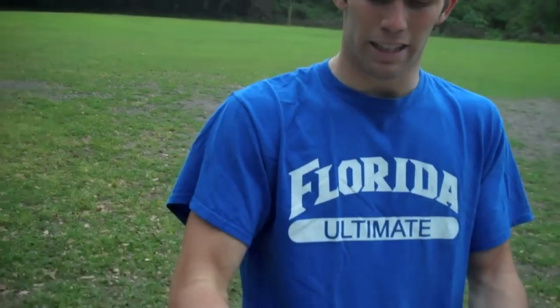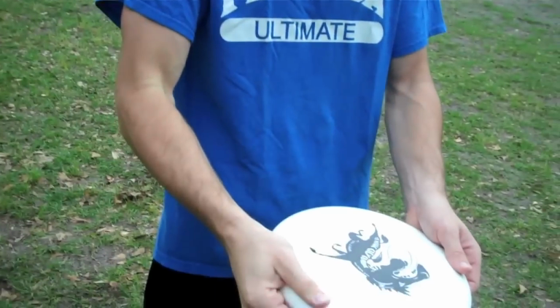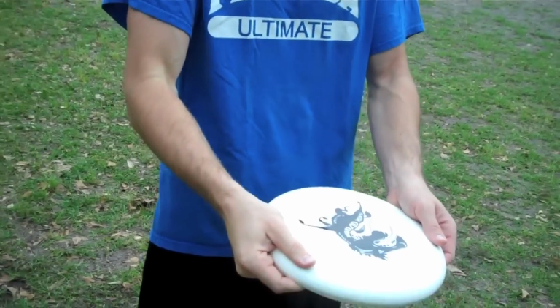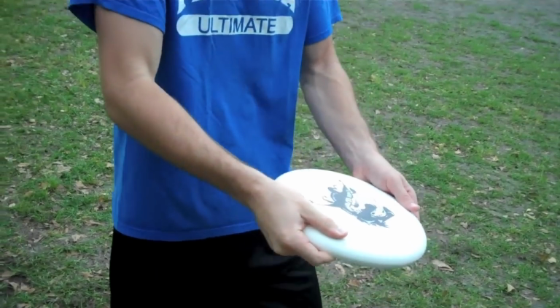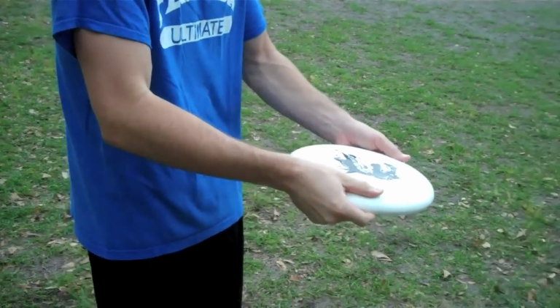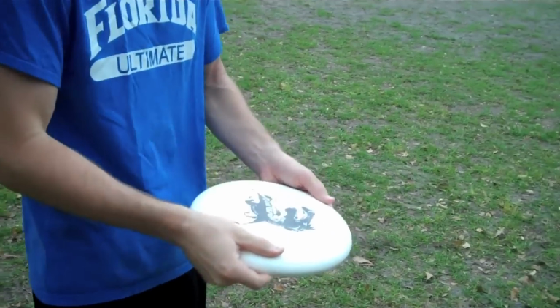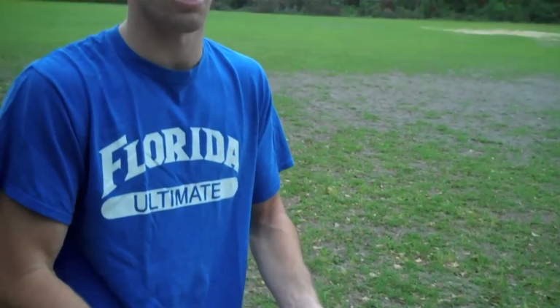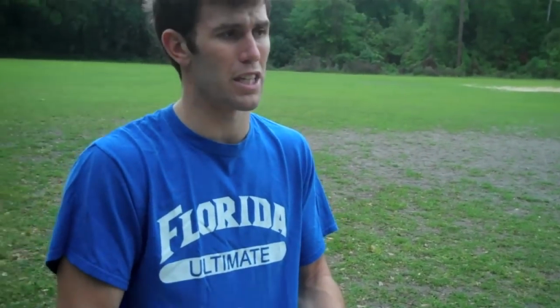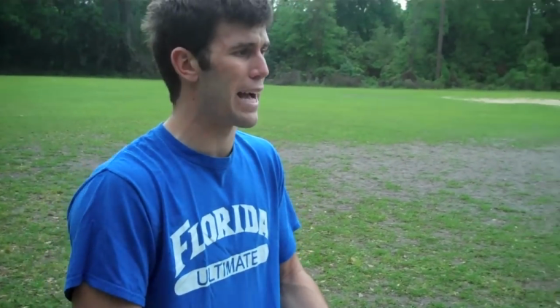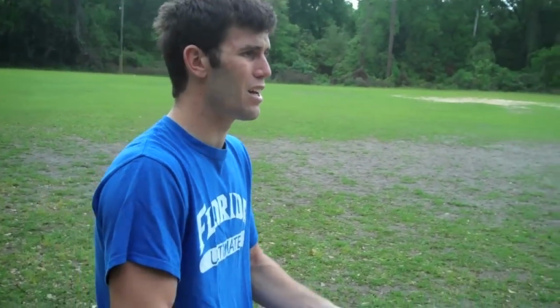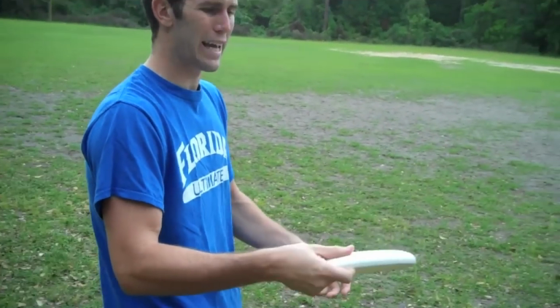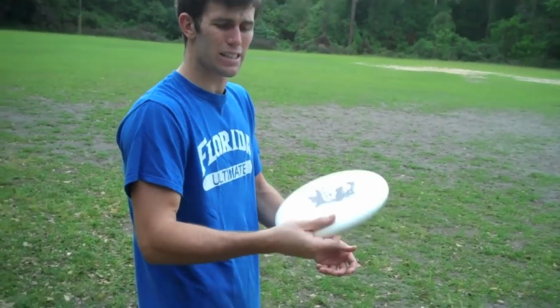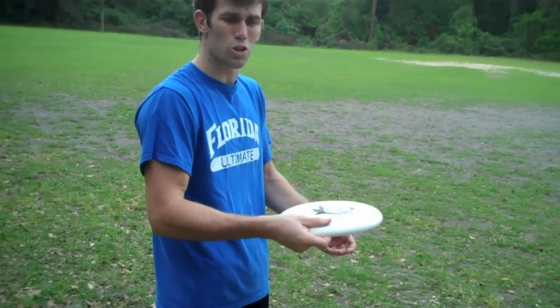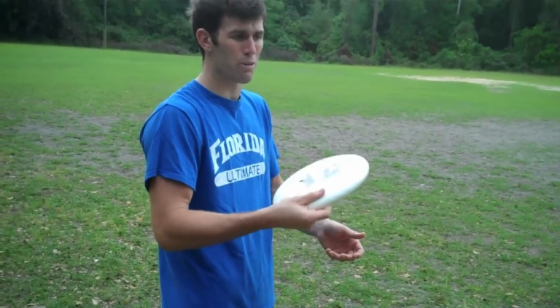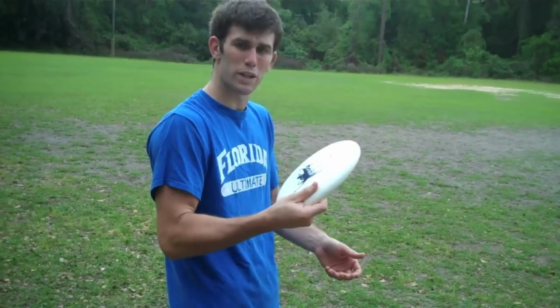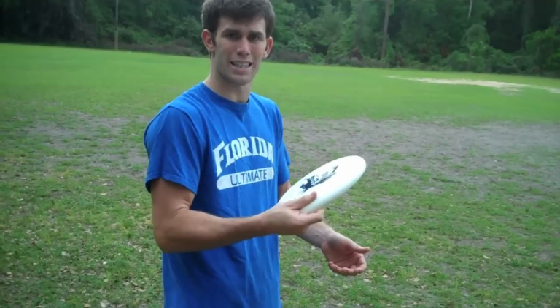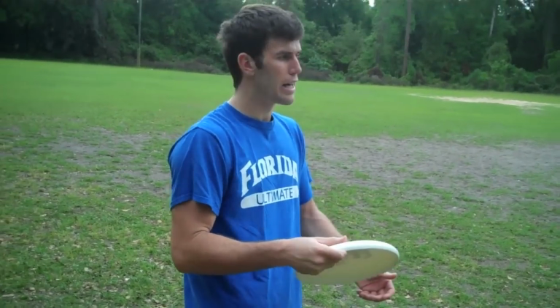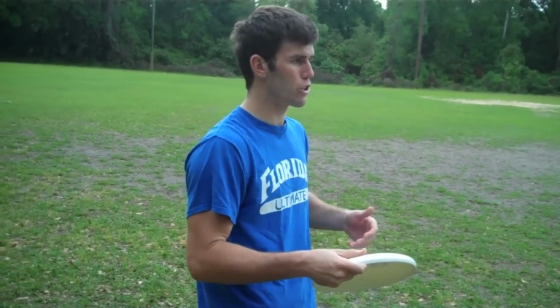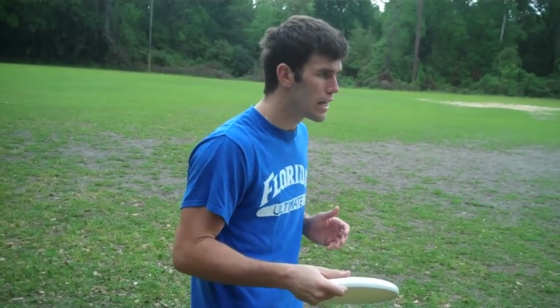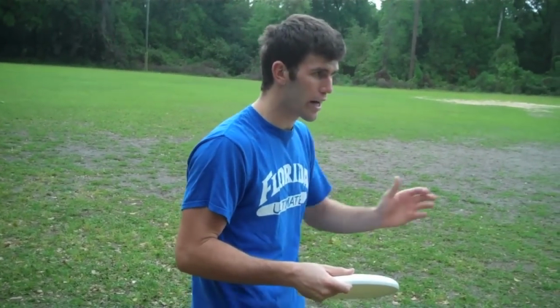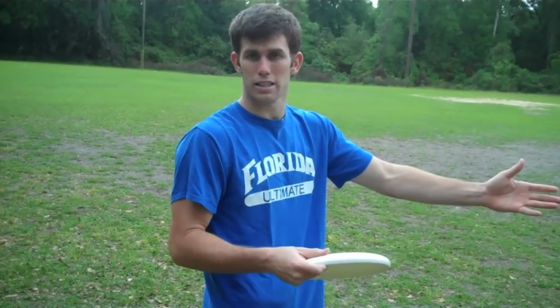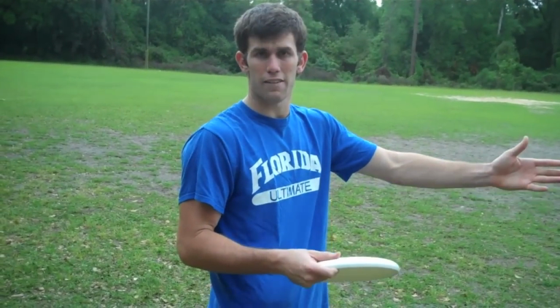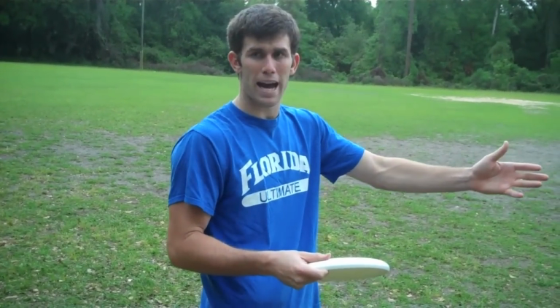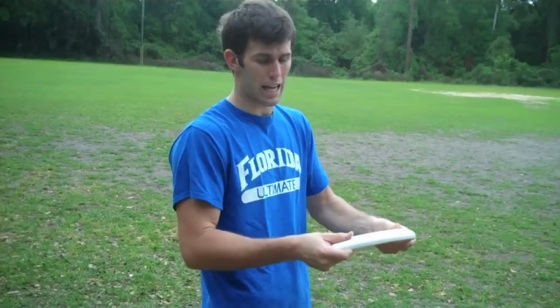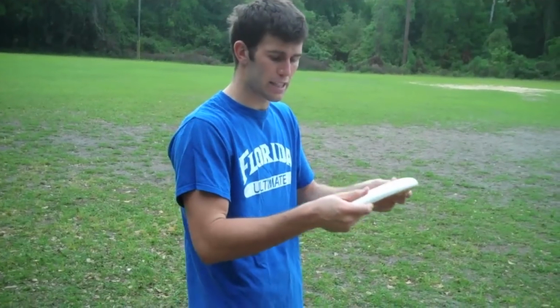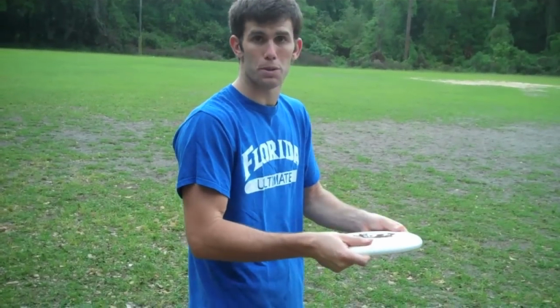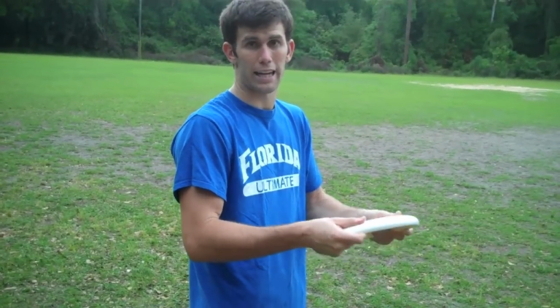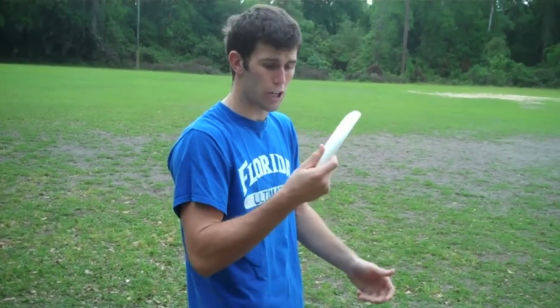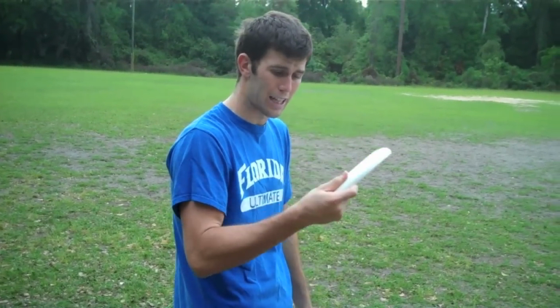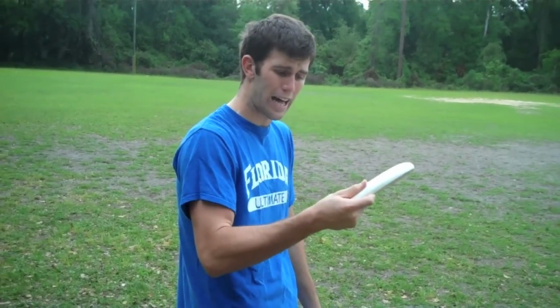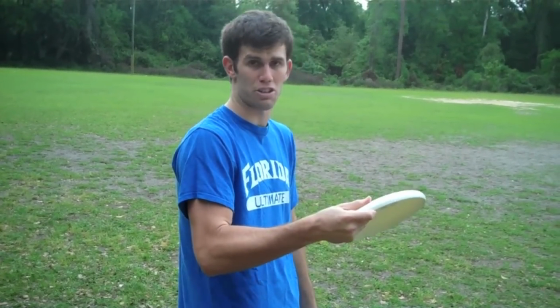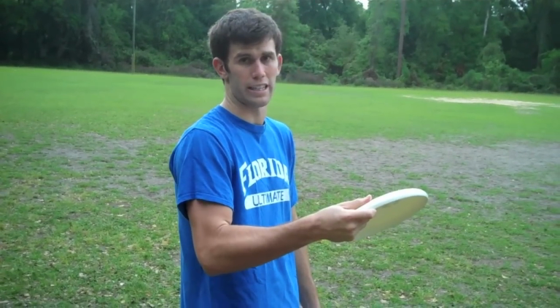So if I was going to throw maybe a 15 to 20 yard backhand, my hand is kind of loose — I'm not really squeezing the disc. If I was going to try to huck a 60, 70 yard backhand, everything gets super tight. I really try to get a lot of pressure on the disc.